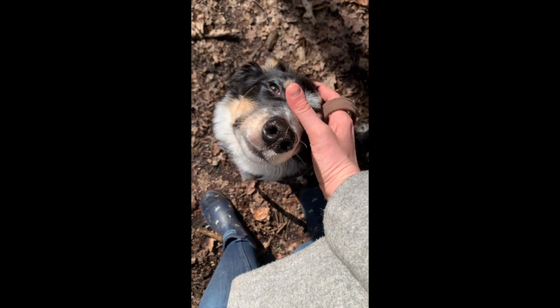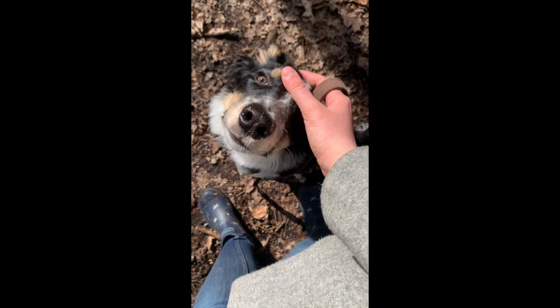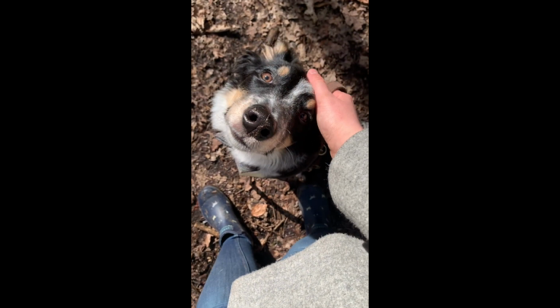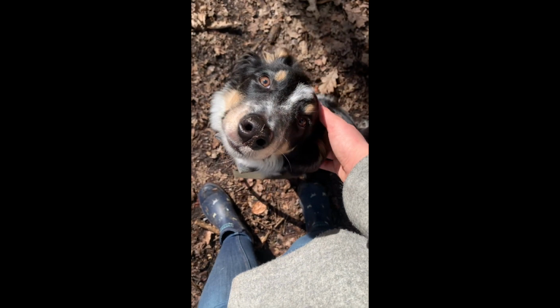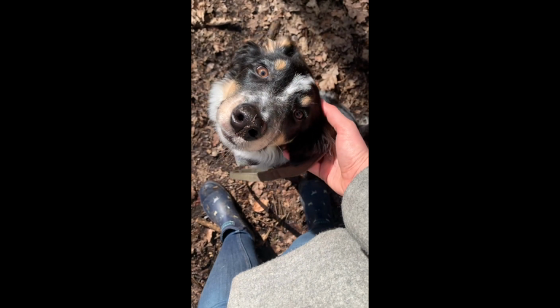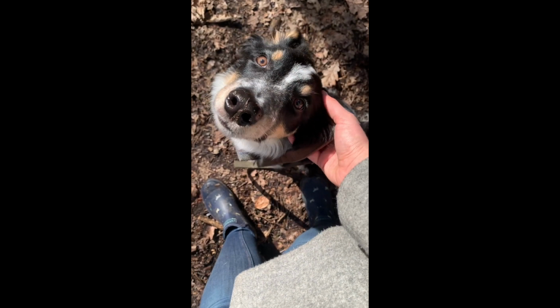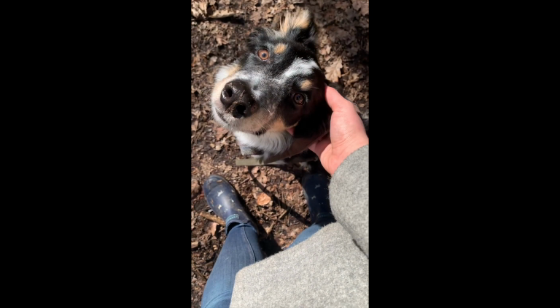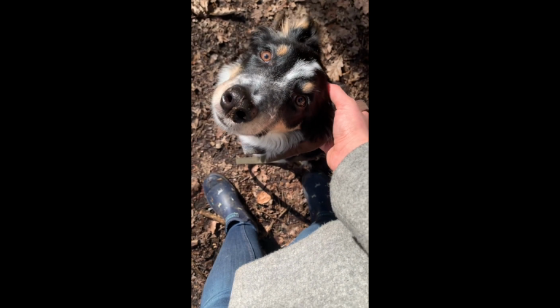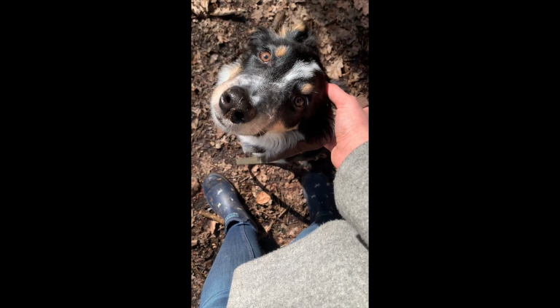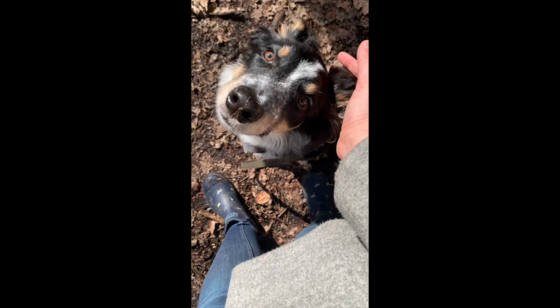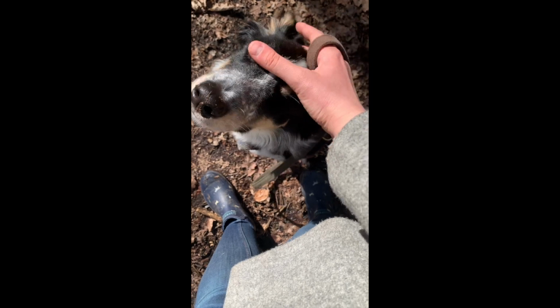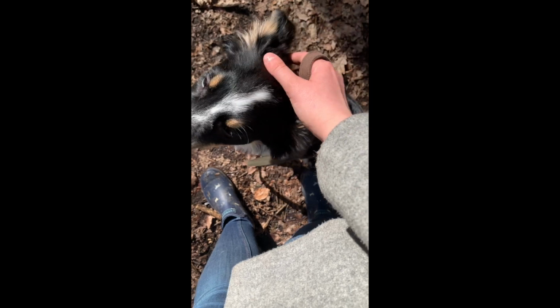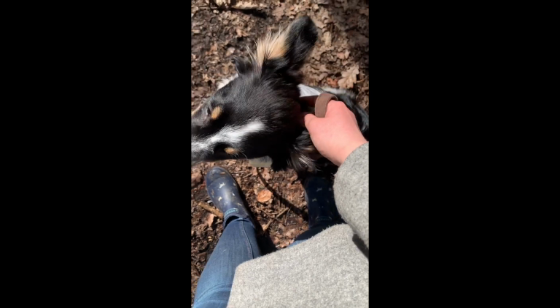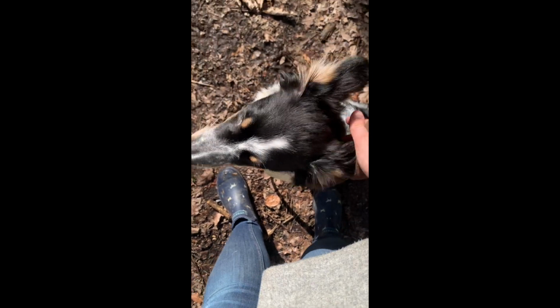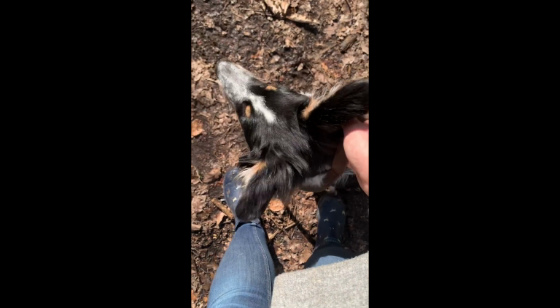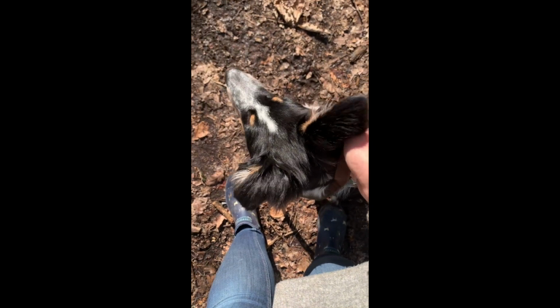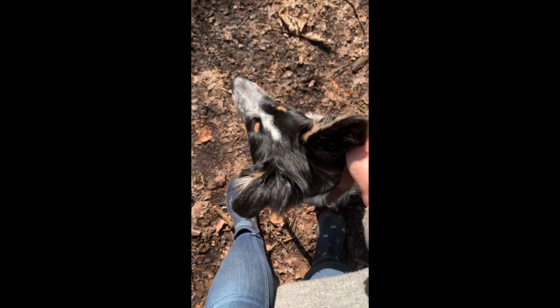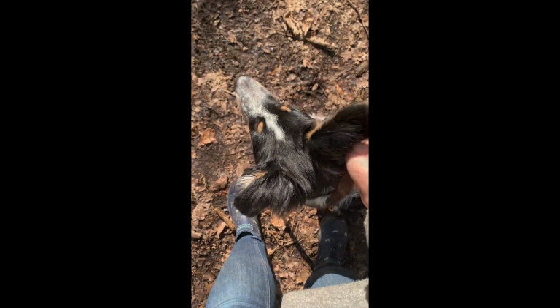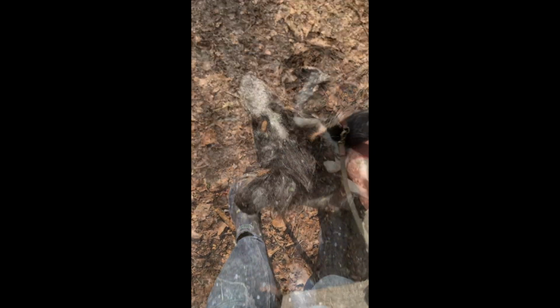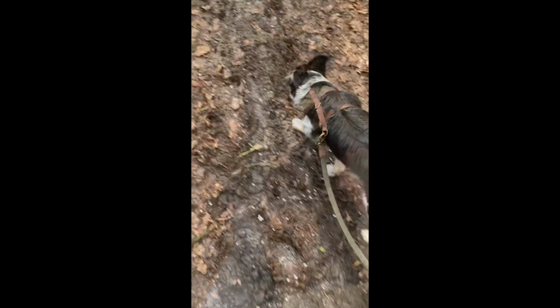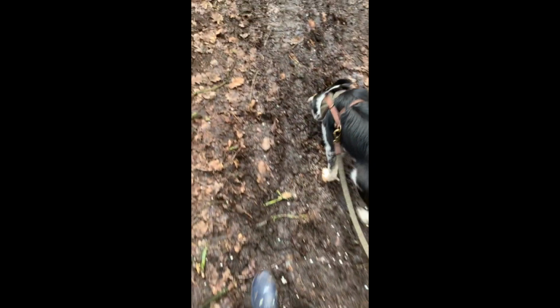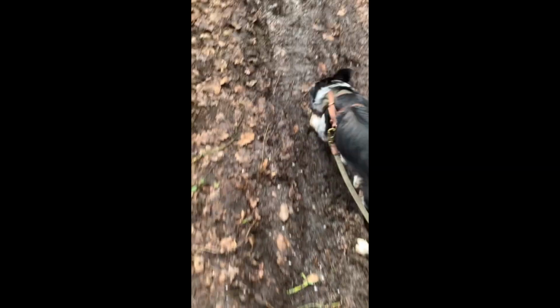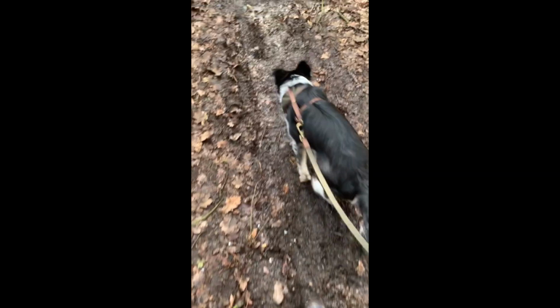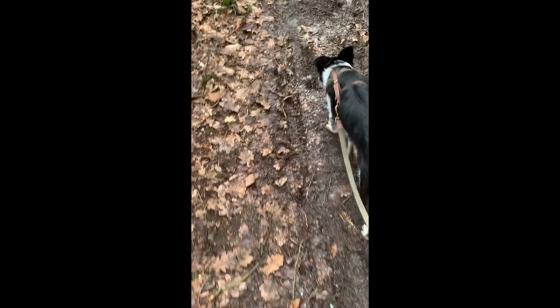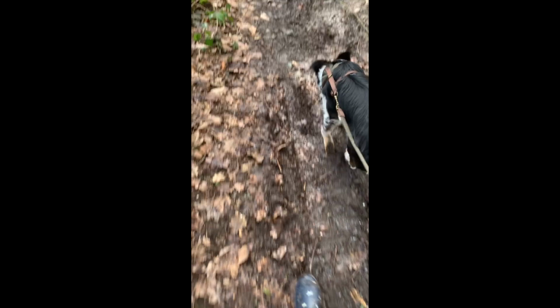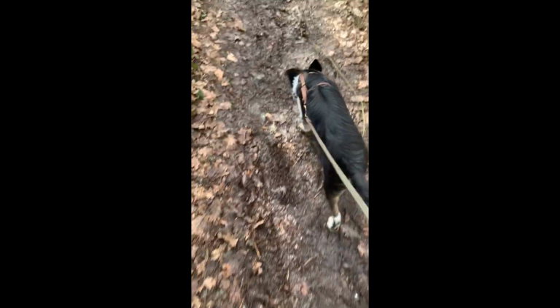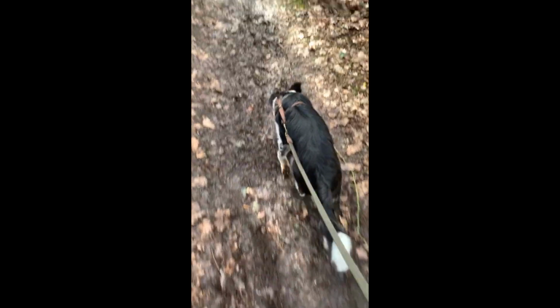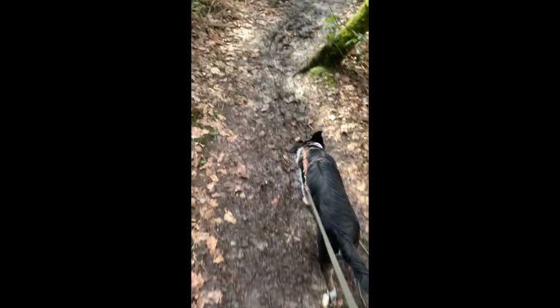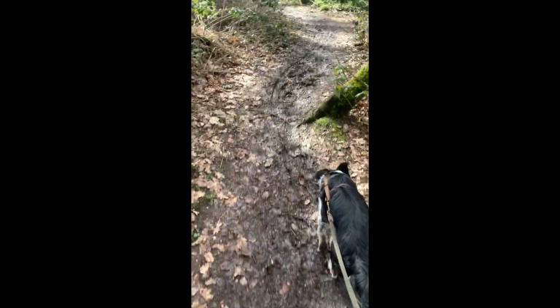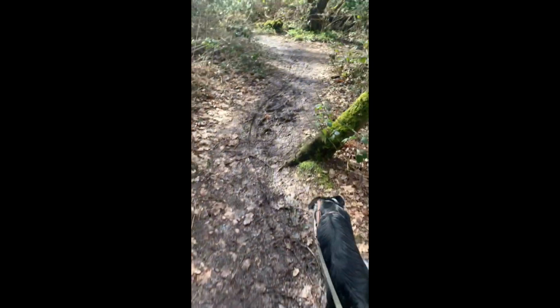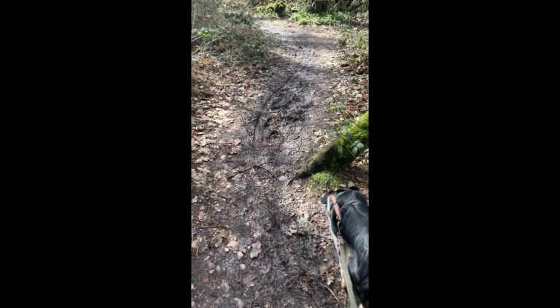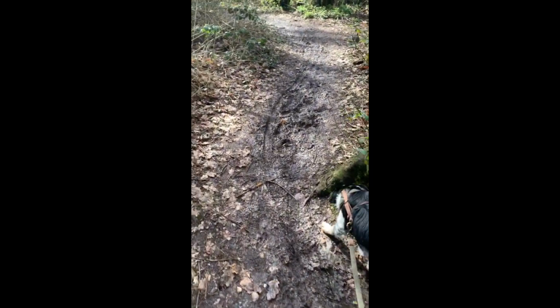Hello everyone! Today I'm going to be unboxing my first set of tea towels from the box that was delivered. I've already shown you the sheep tote bags, and I cannot wait to show you my next piece after this.